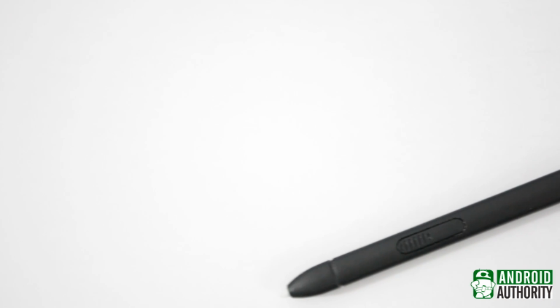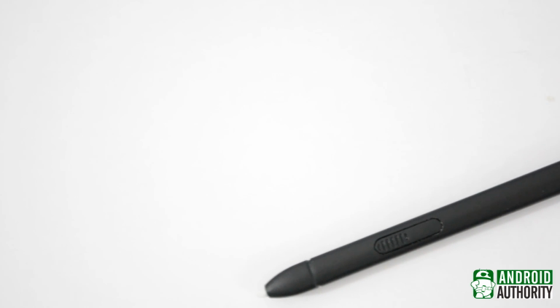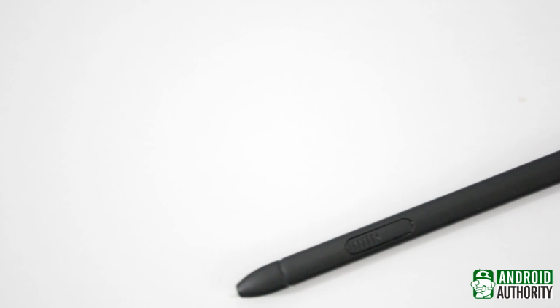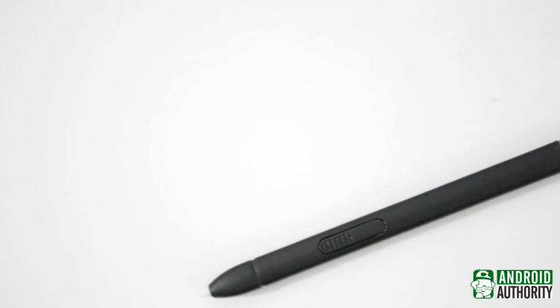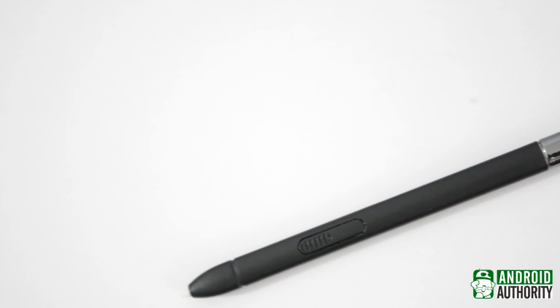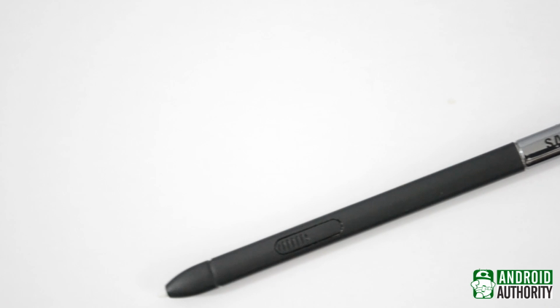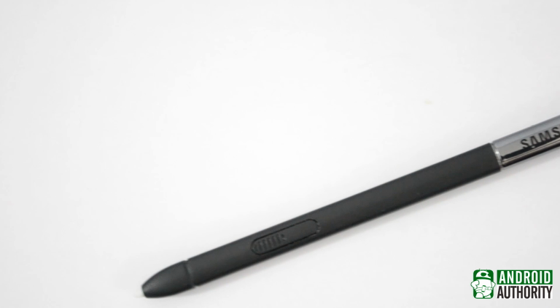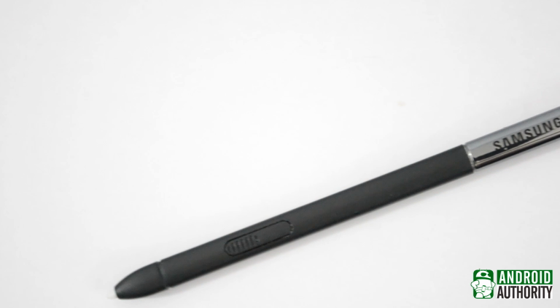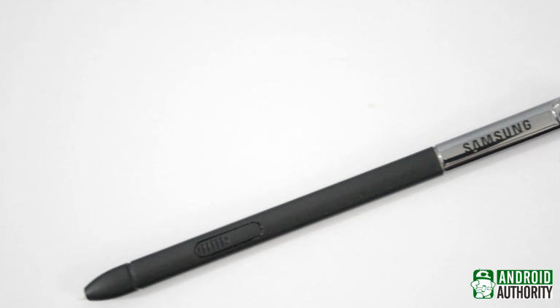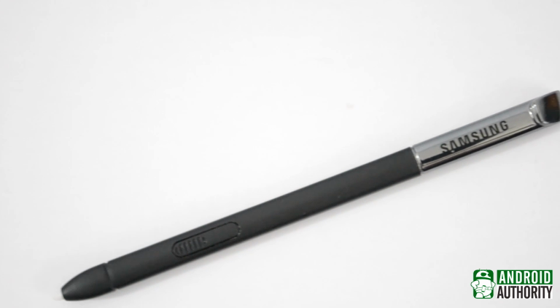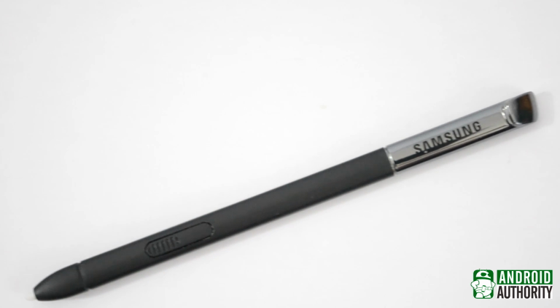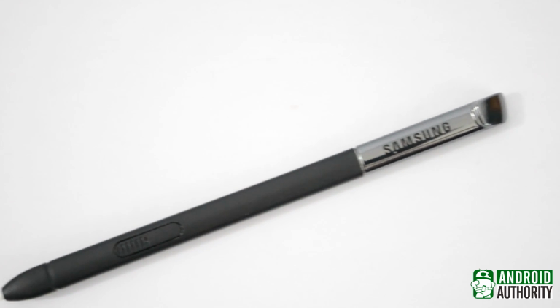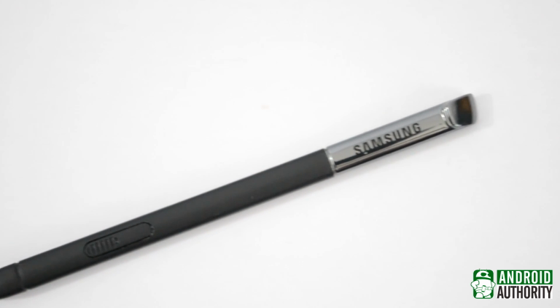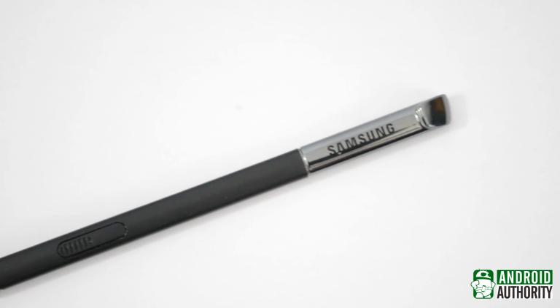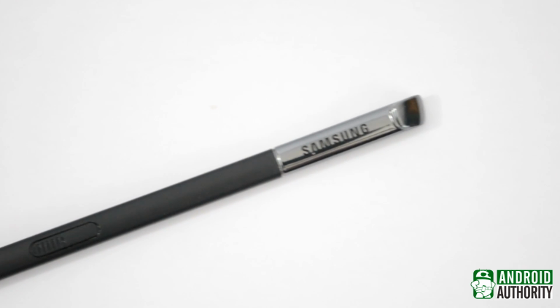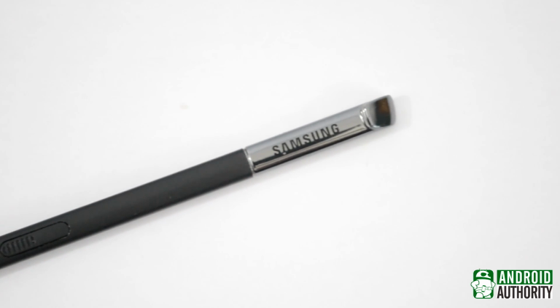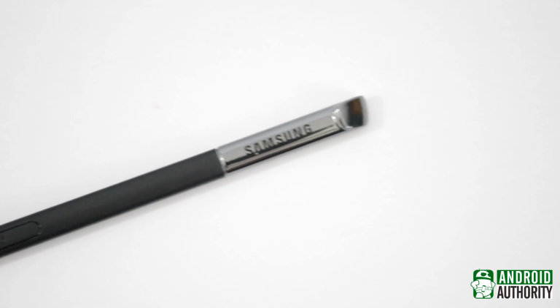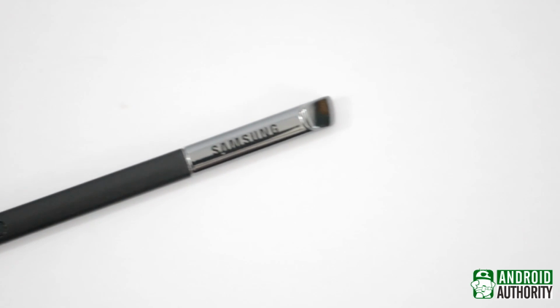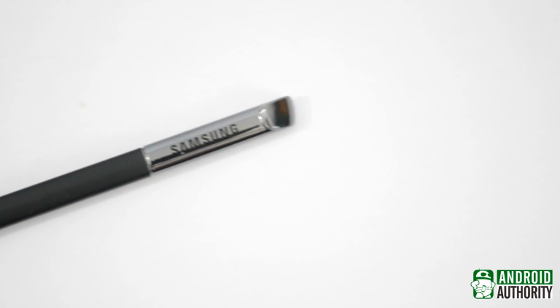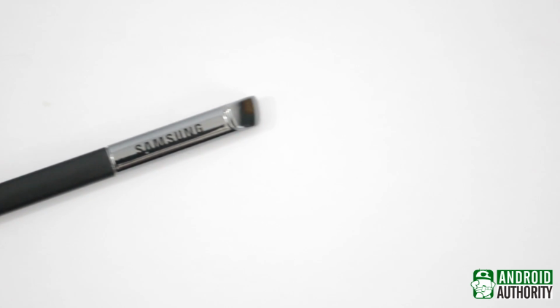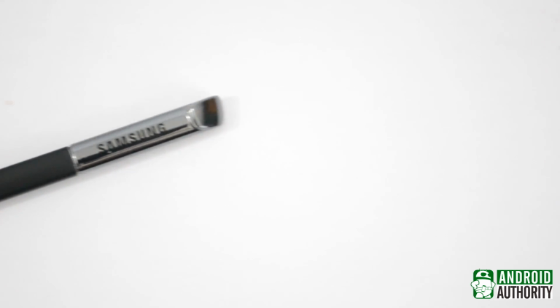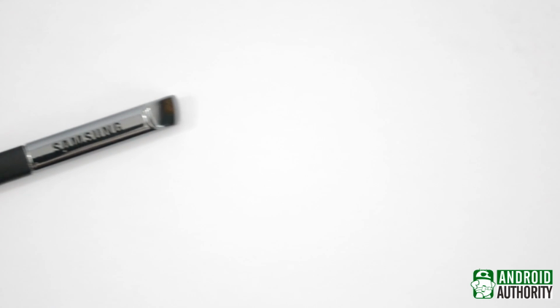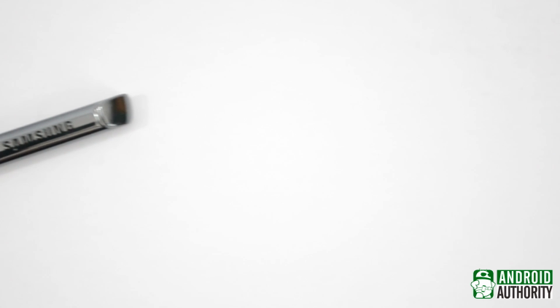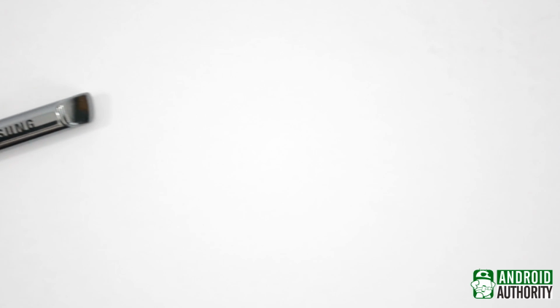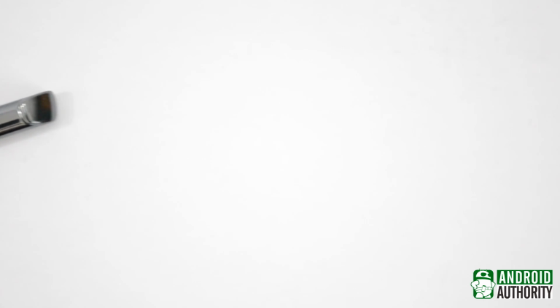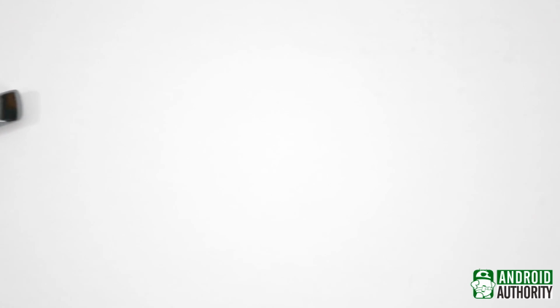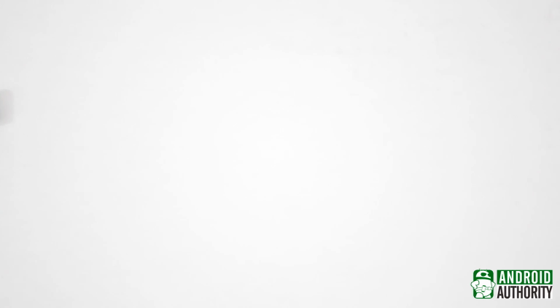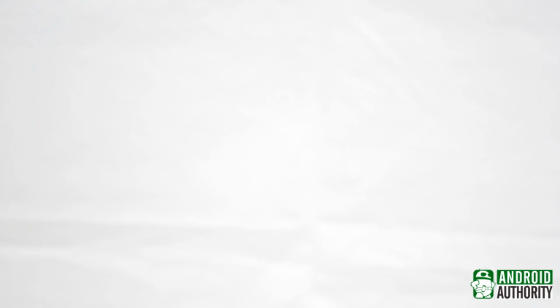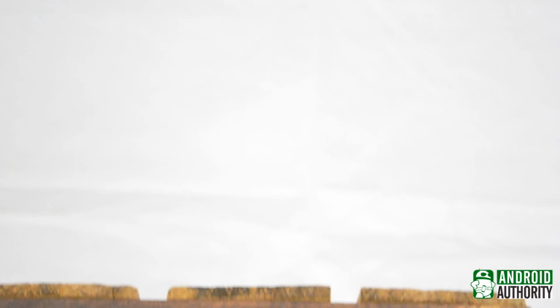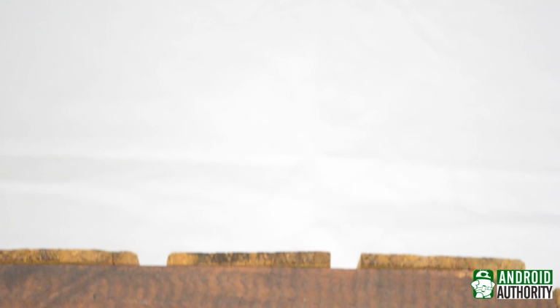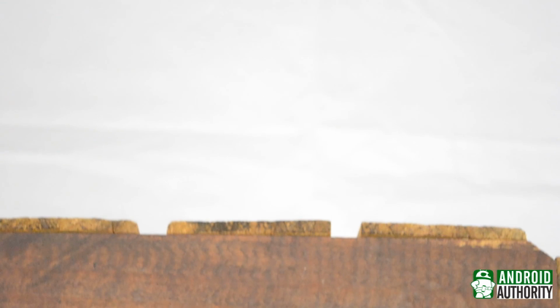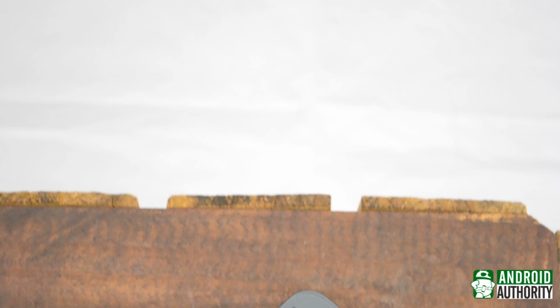Okay, I have an admission to make. I can't literally break the S Pen because then I wouldn't be able to use it. What I can do is tell you and show you how it does what it does.